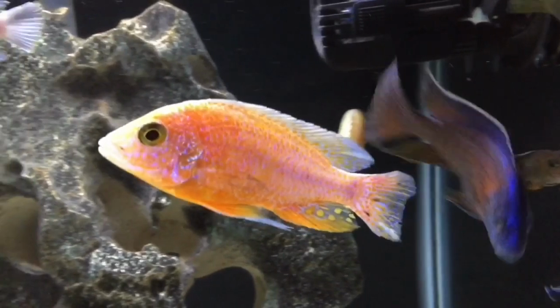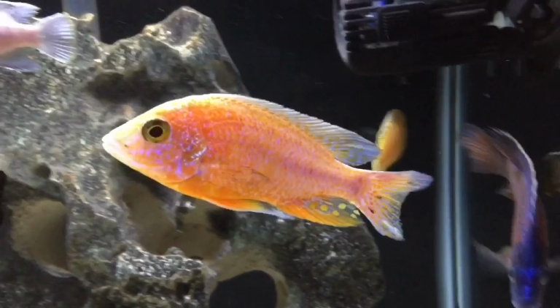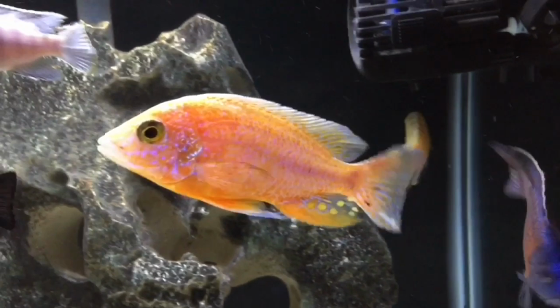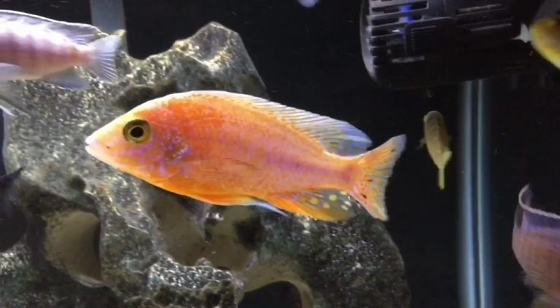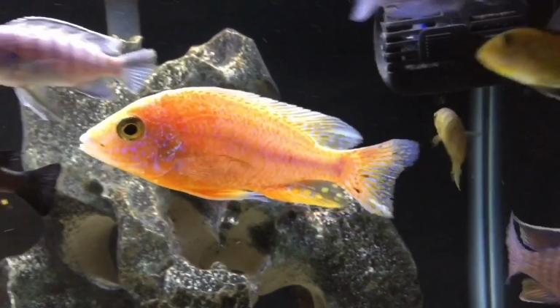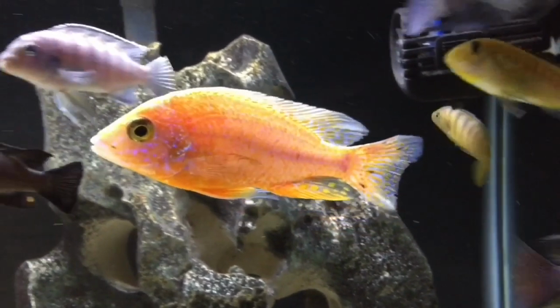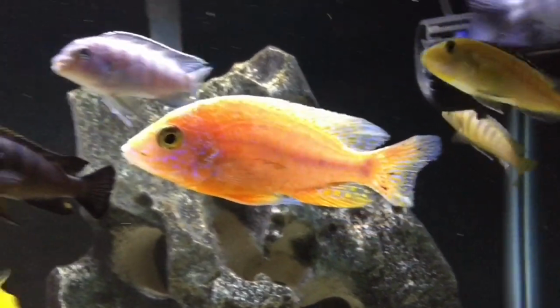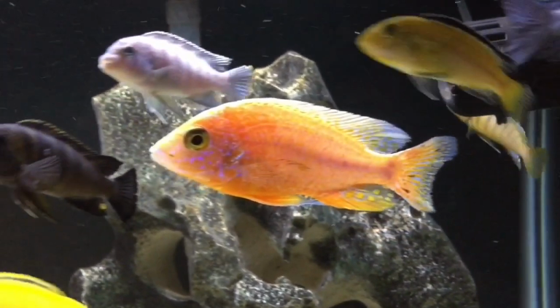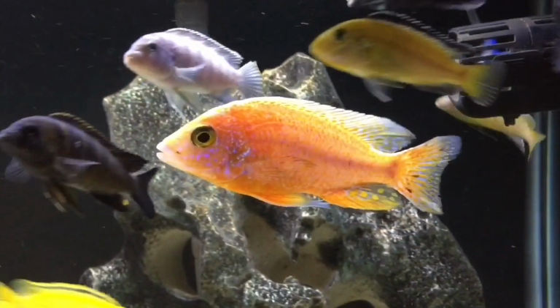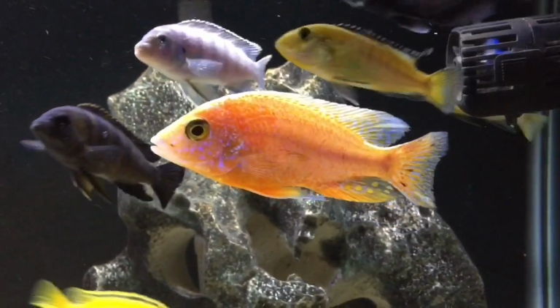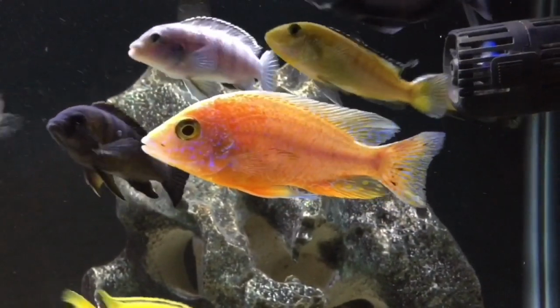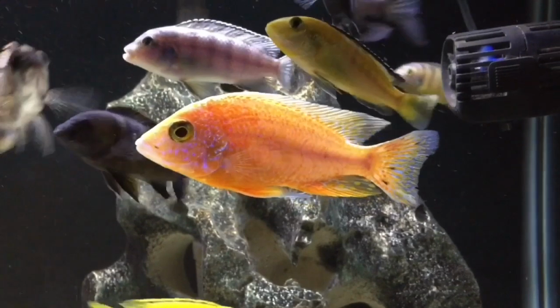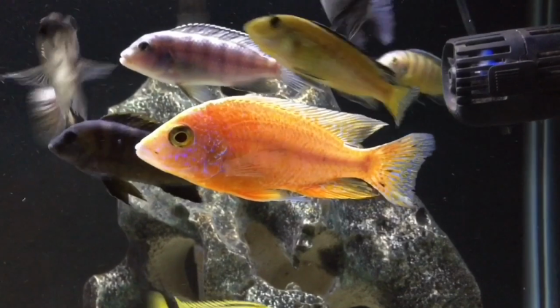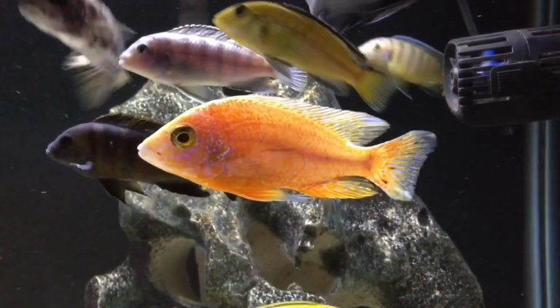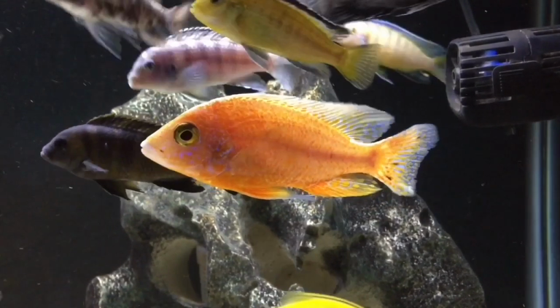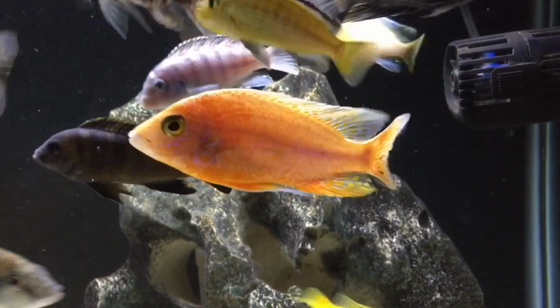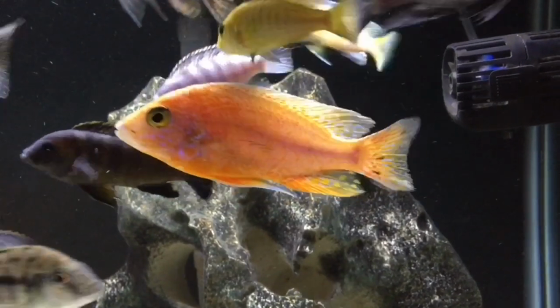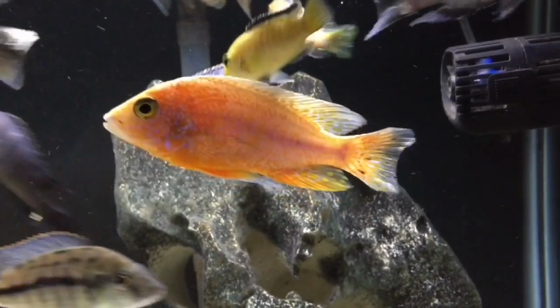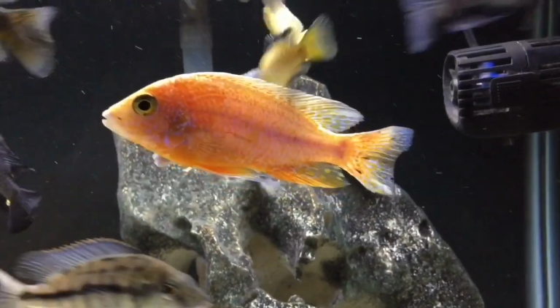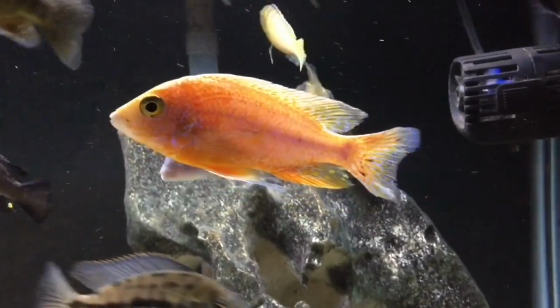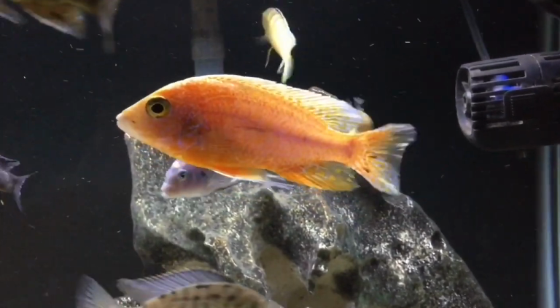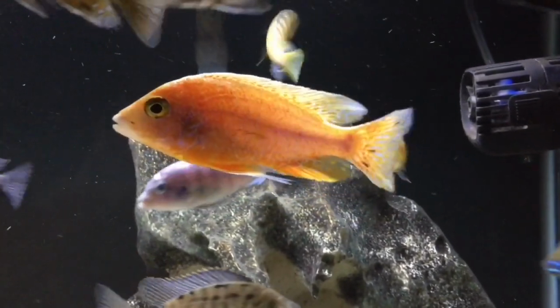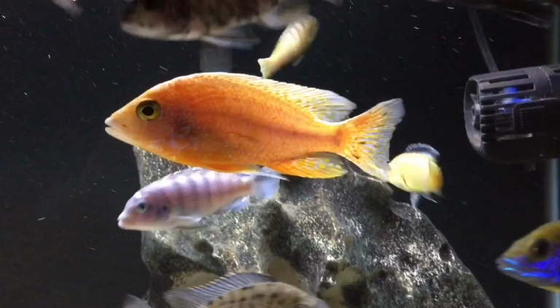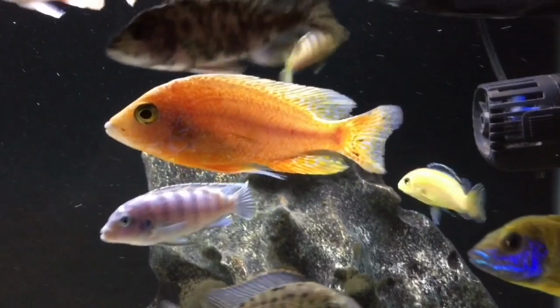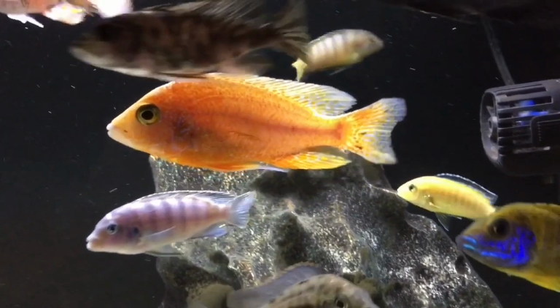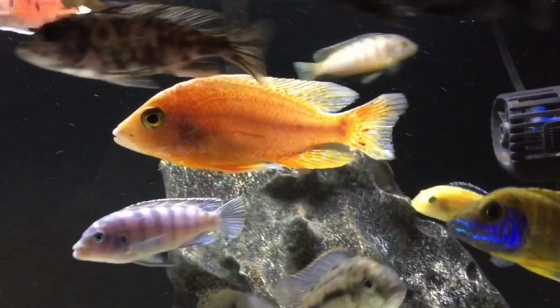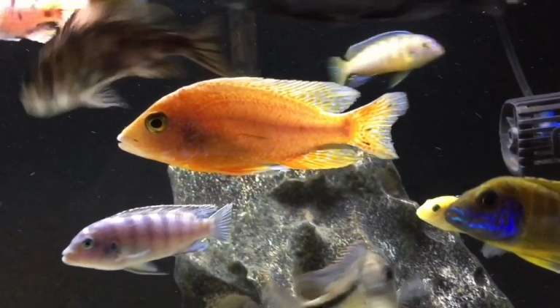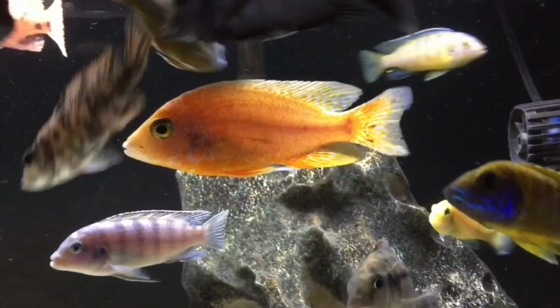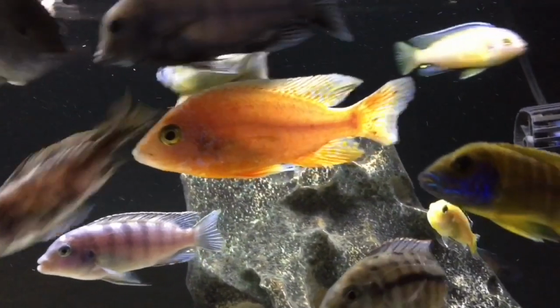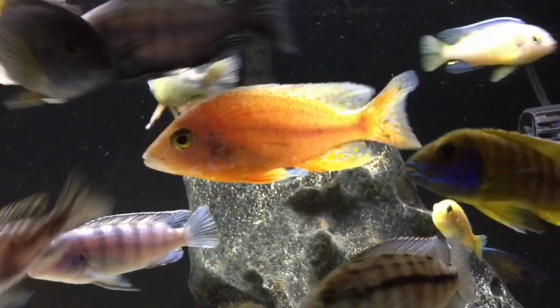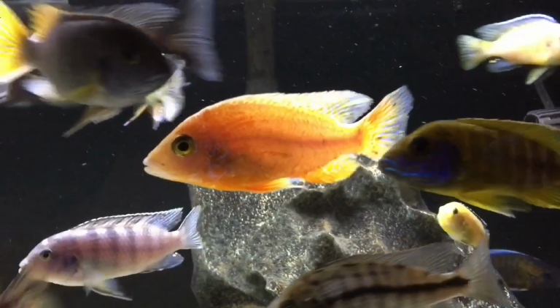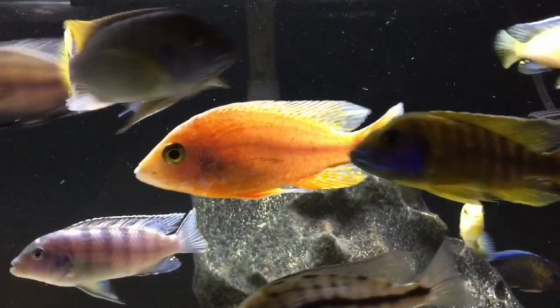Now if you look back at that video, the dragon blood actually had a lot of nipped up fins. He has some open wounds and some of his scales were actually missing. So I decided to treat him with my method.